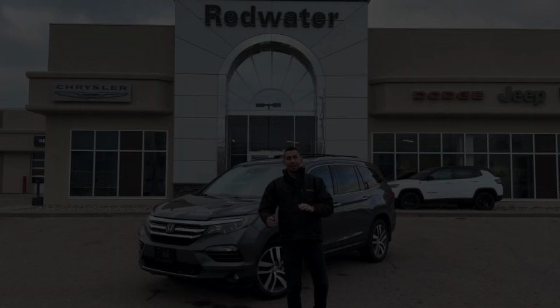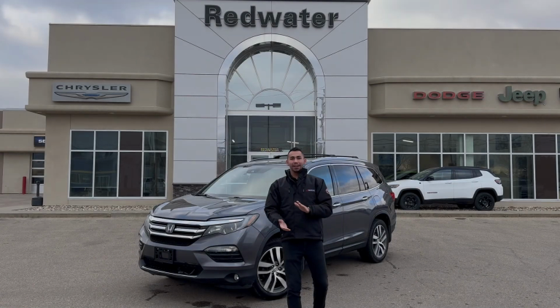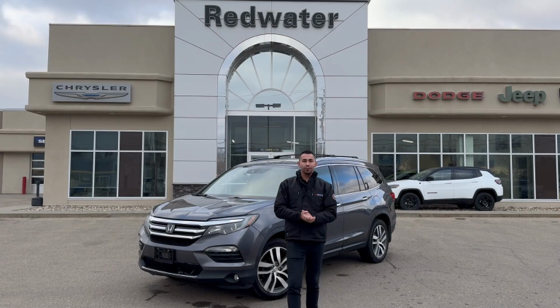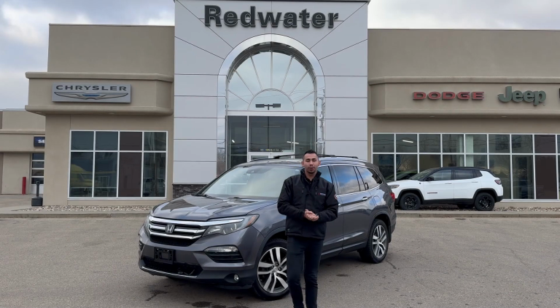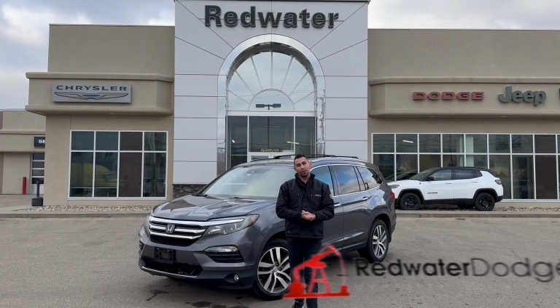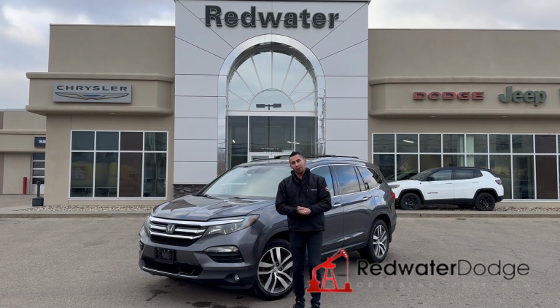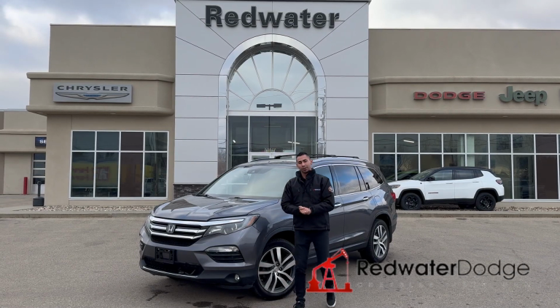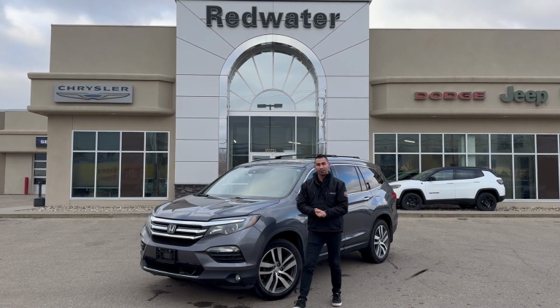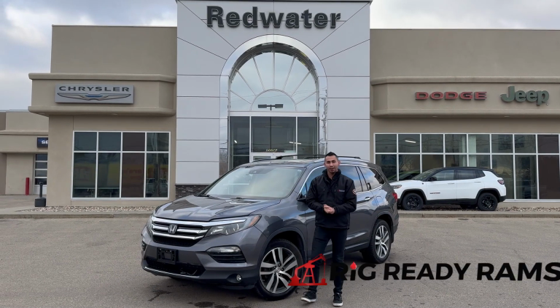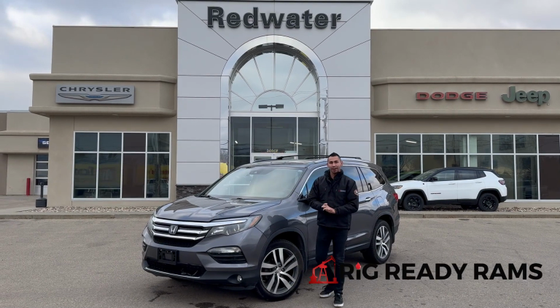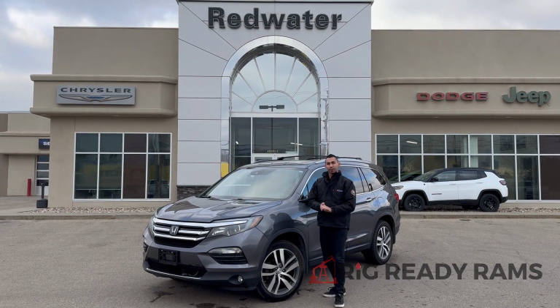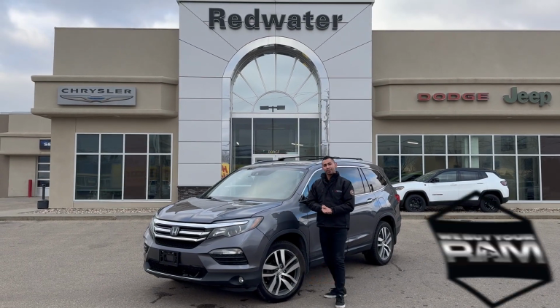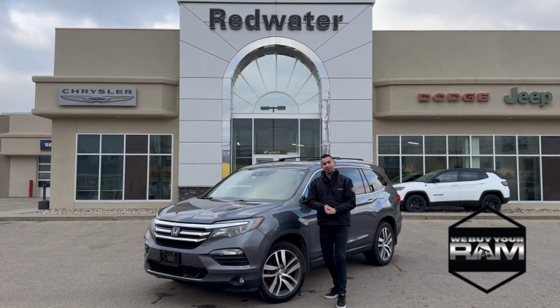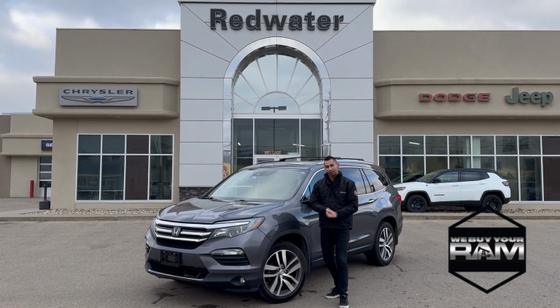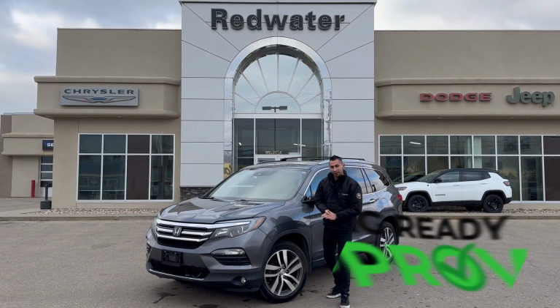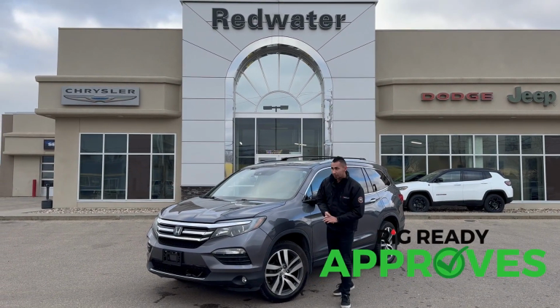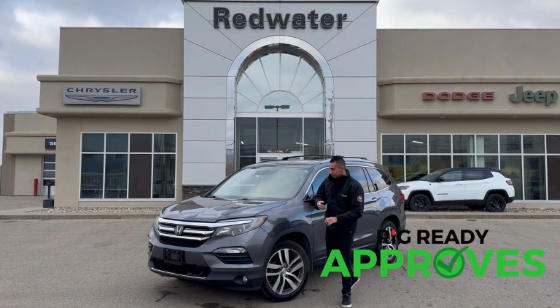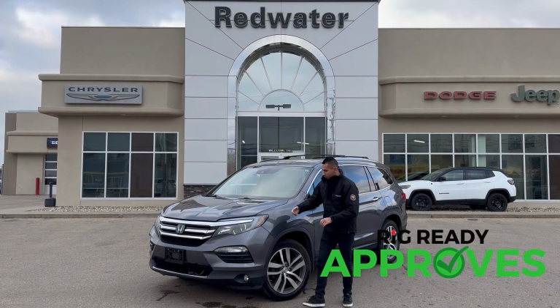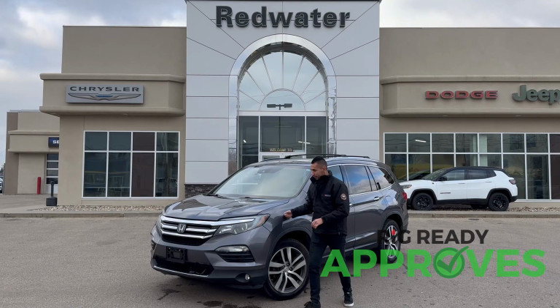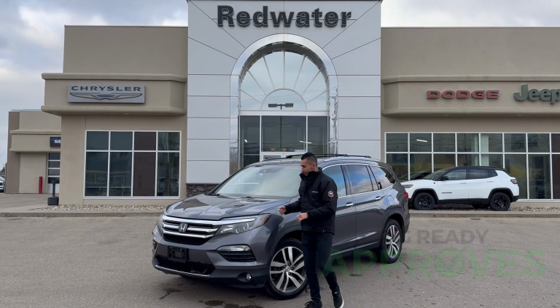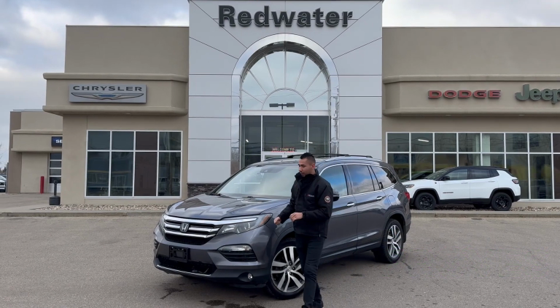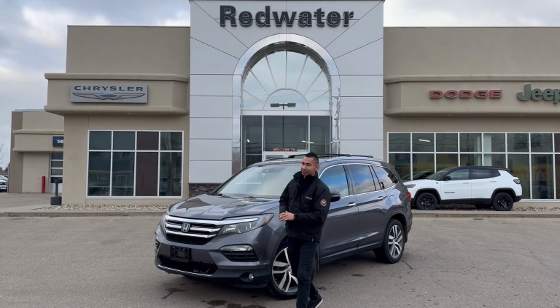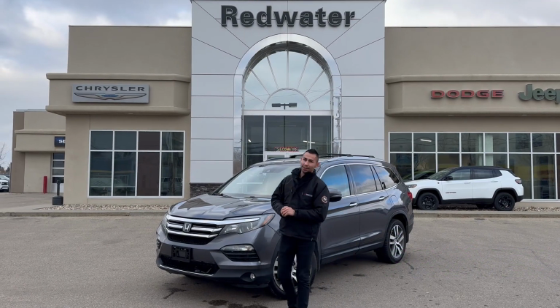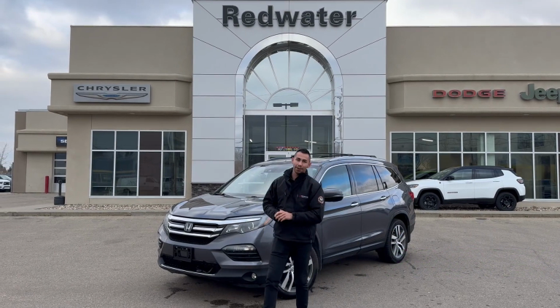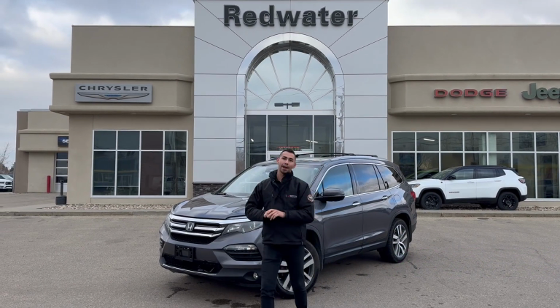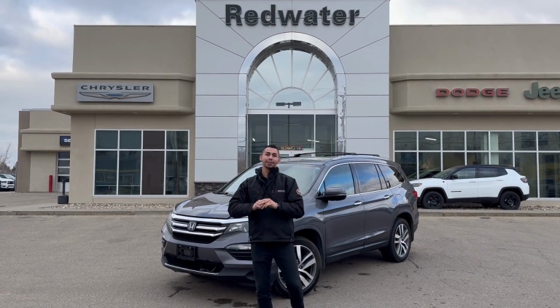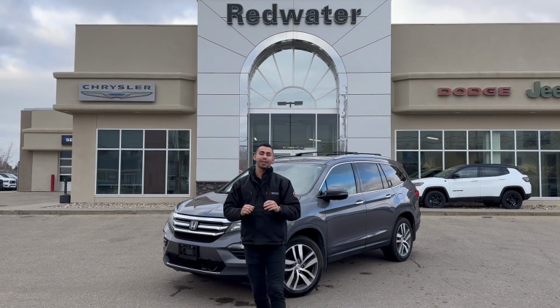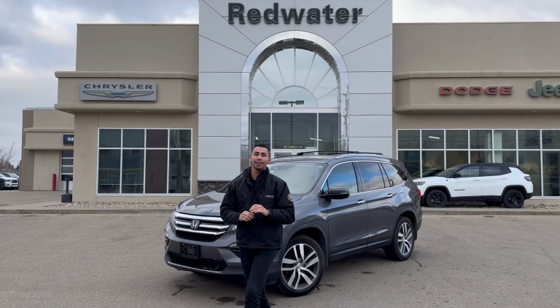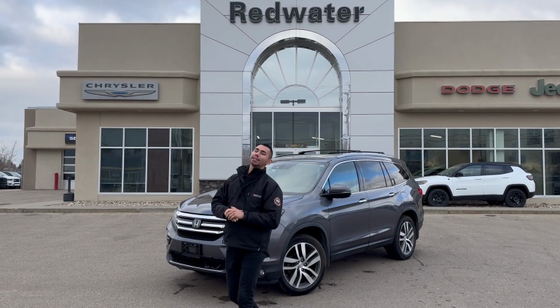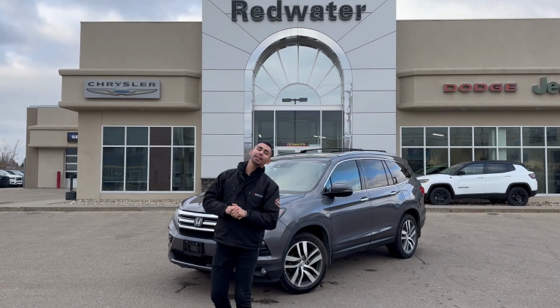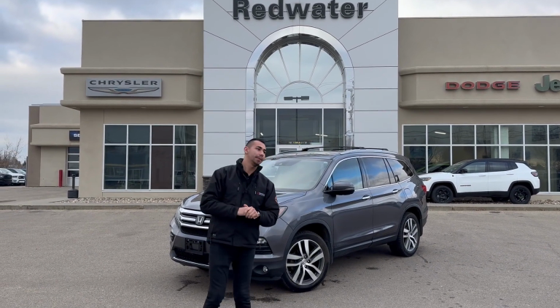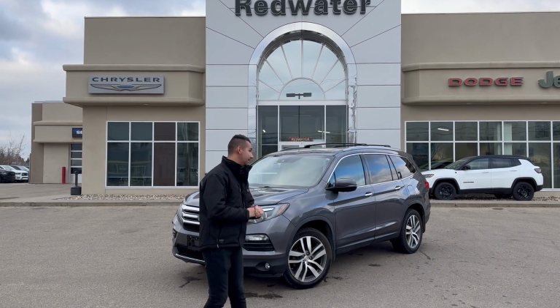Hey guys, Adrian here with Redwater Dodge, the home of Rig Ready Rams. We buy a Ram and we have Rig Ready Approvals. Right here is a 2016 Honda Pilot that just came in. This thing is the bee's knees.